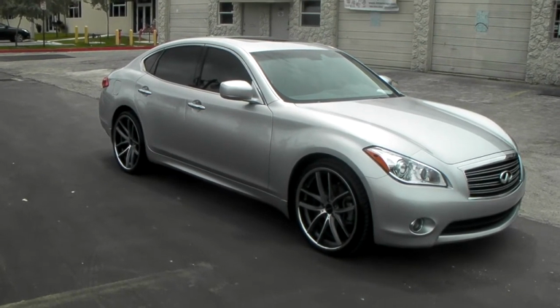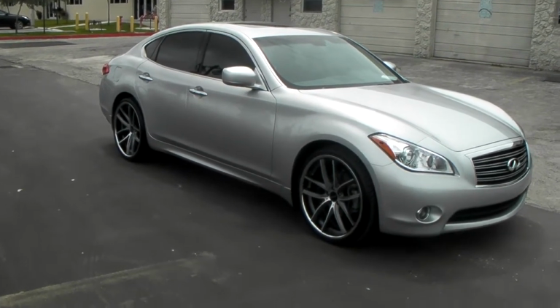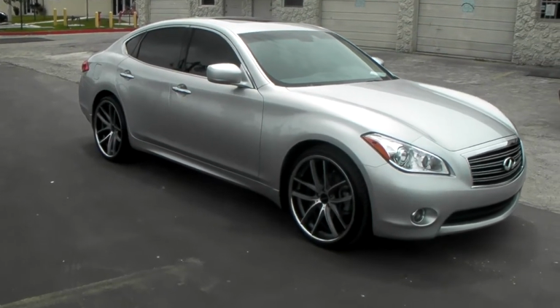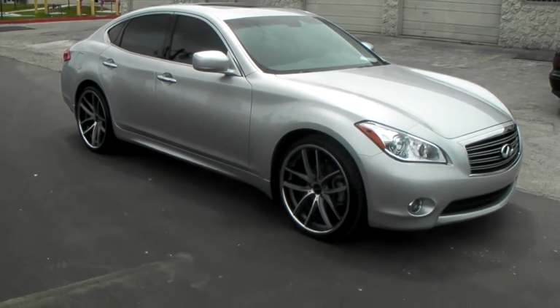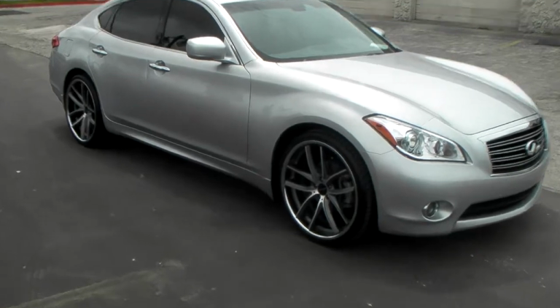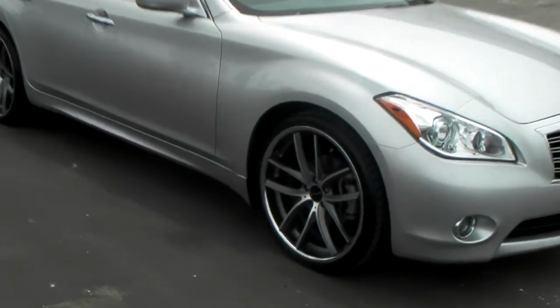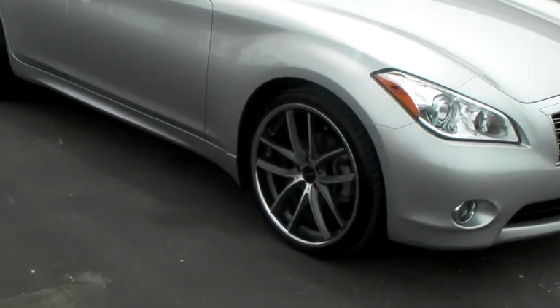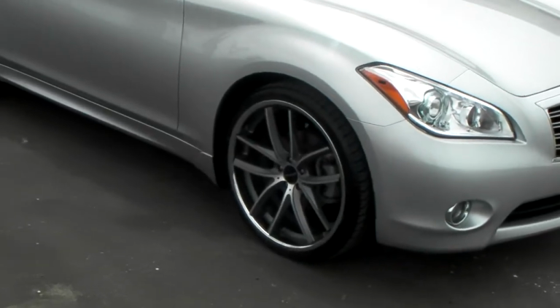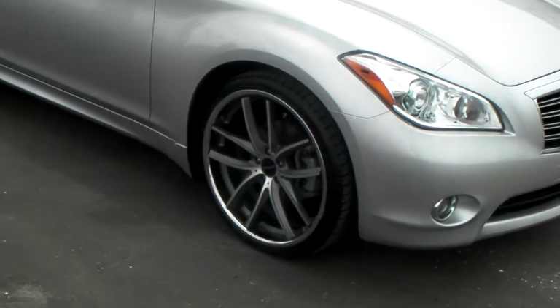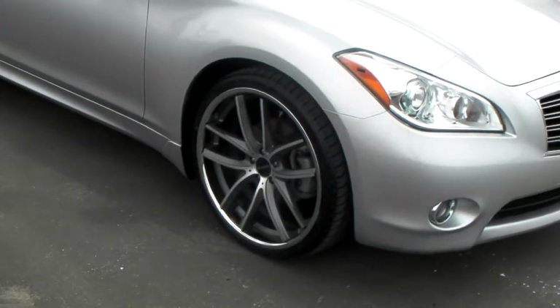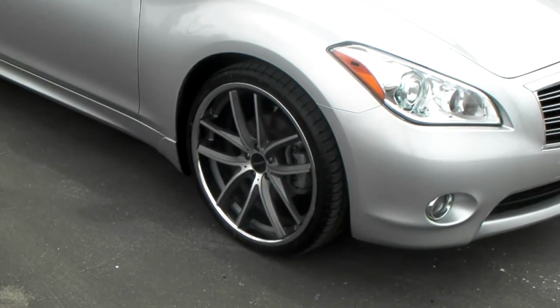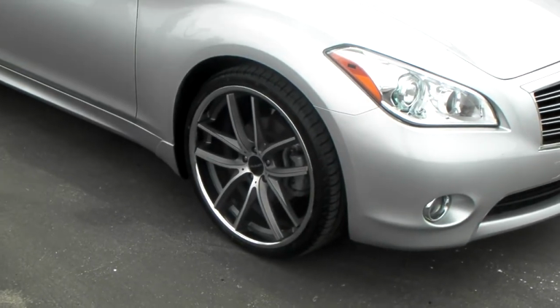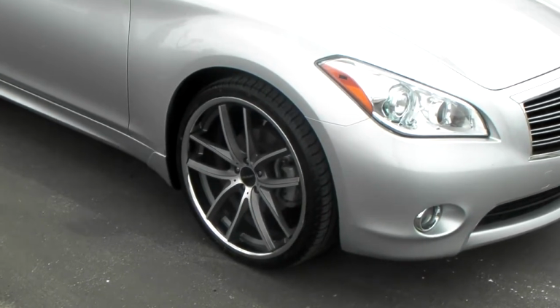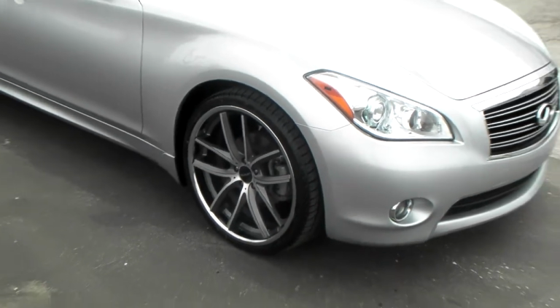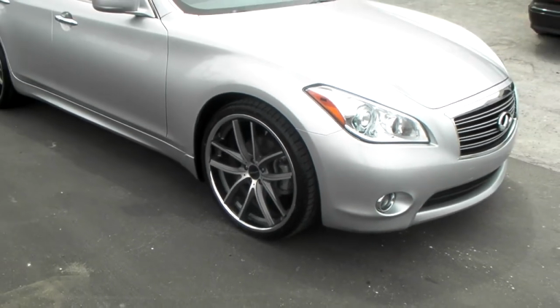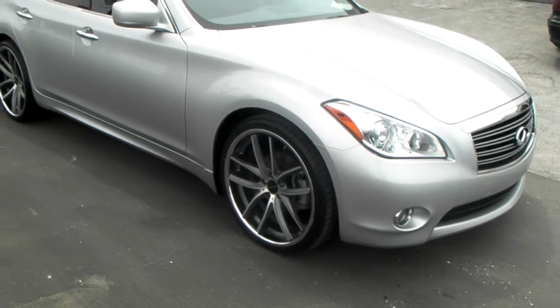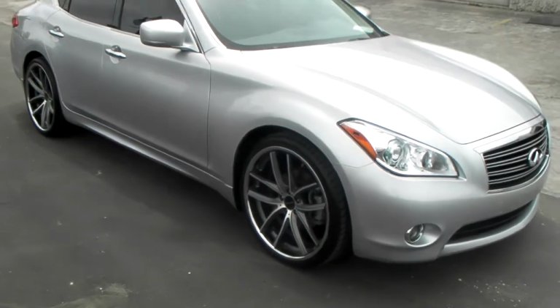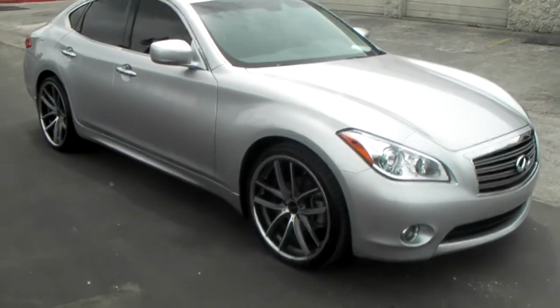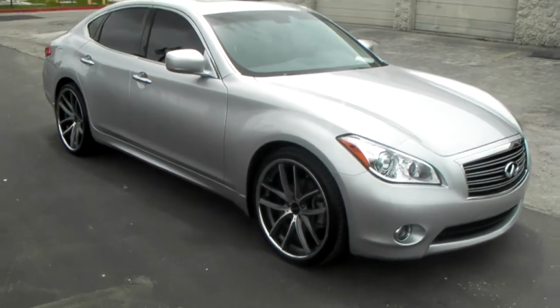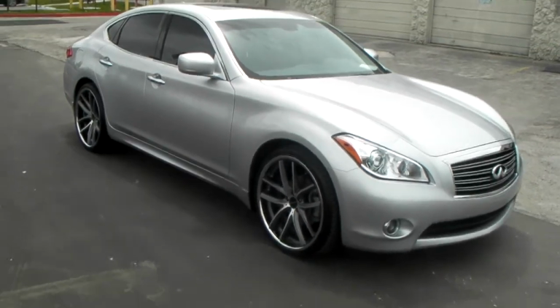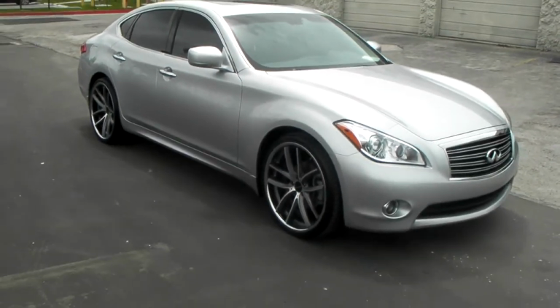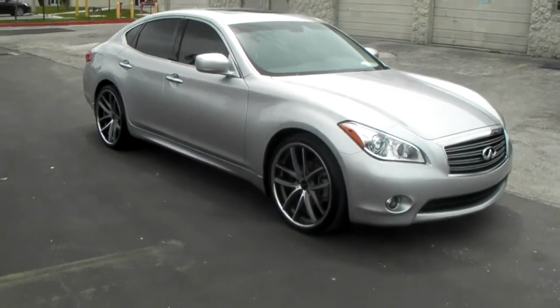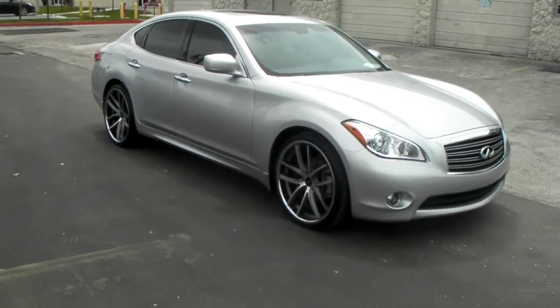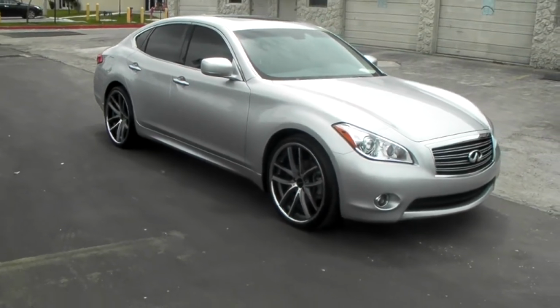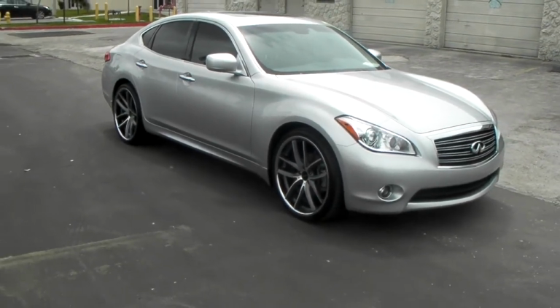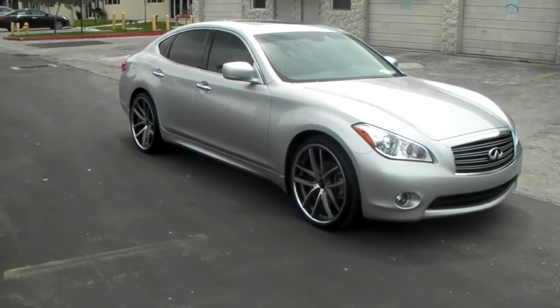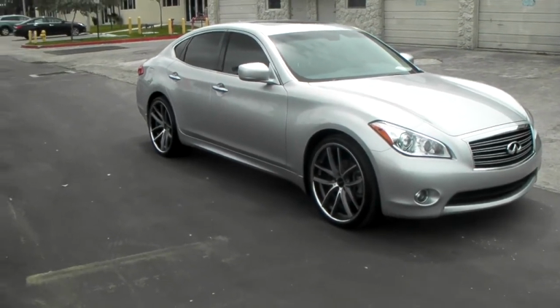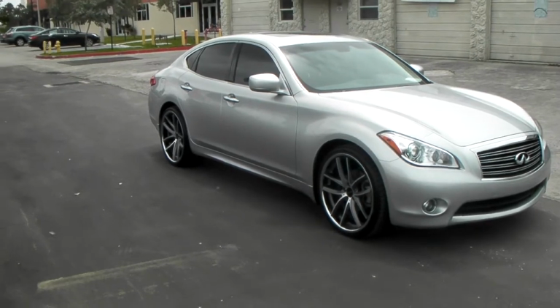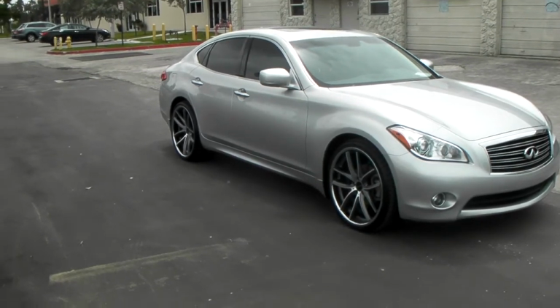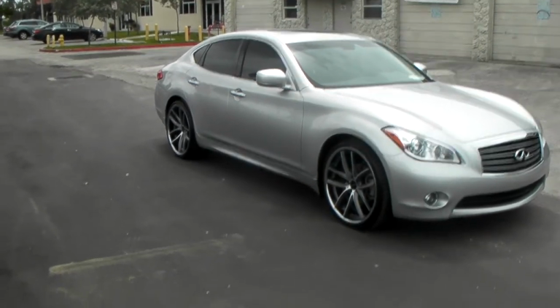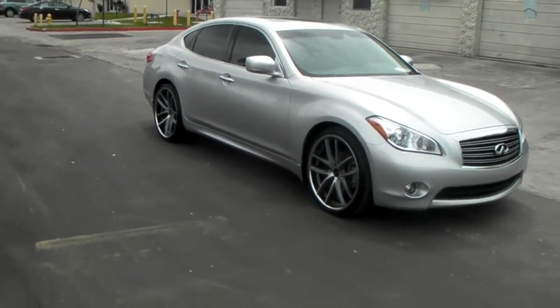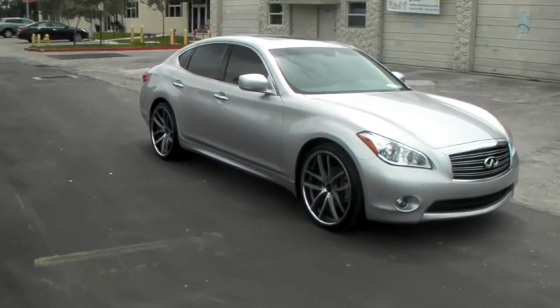Got a 20 inch Lorenzo WL199 in gunmetal on it, 22 inch staggered. Great looking wheel for the vehicle. The silver with gunmetal is definitely a great look. You can see that good looking concave on the rear.